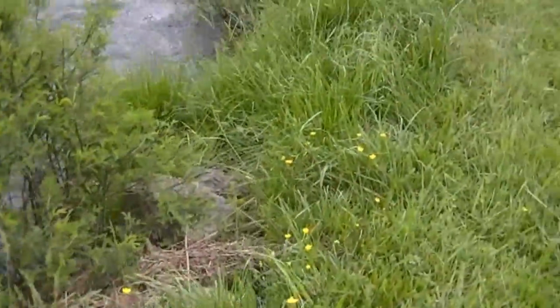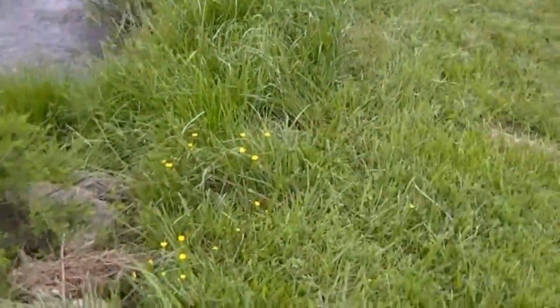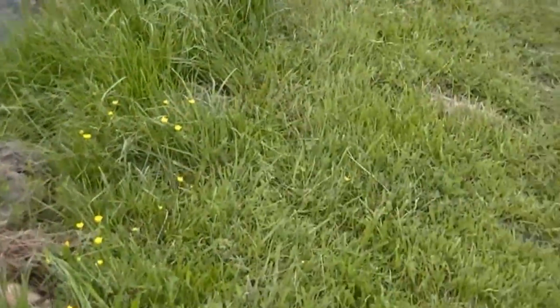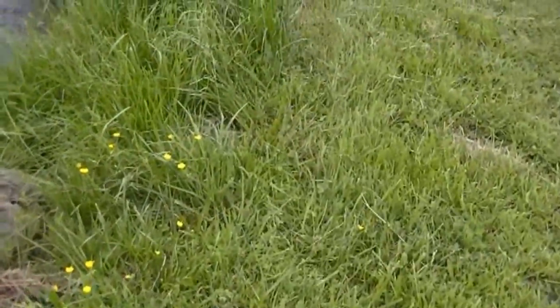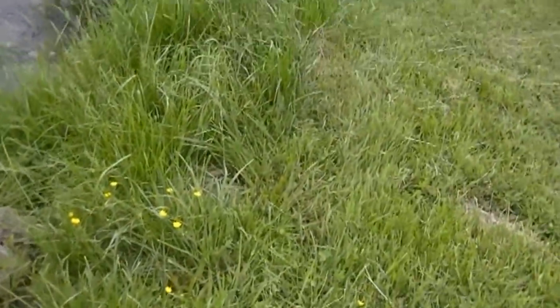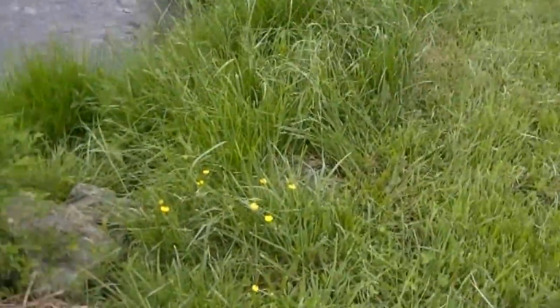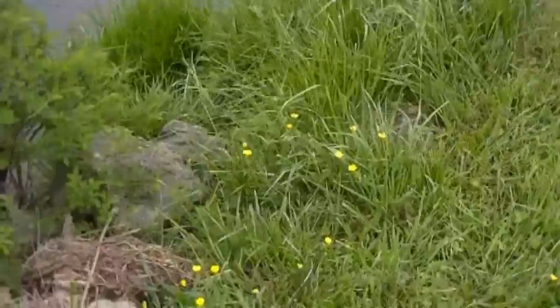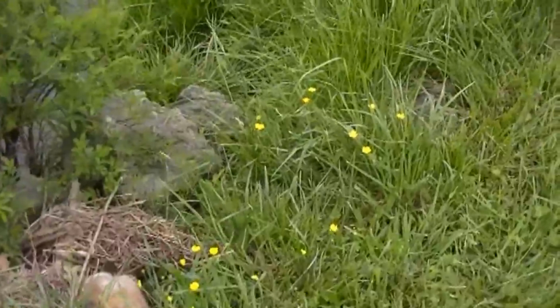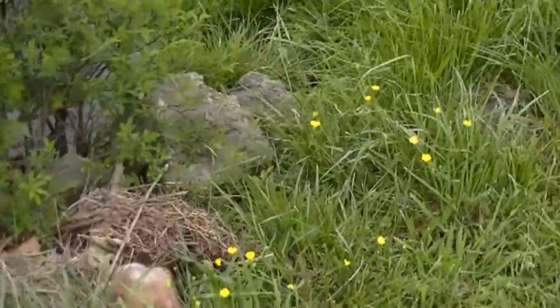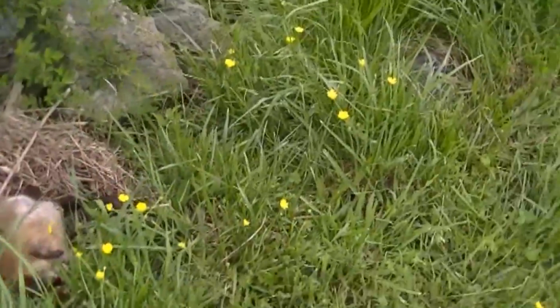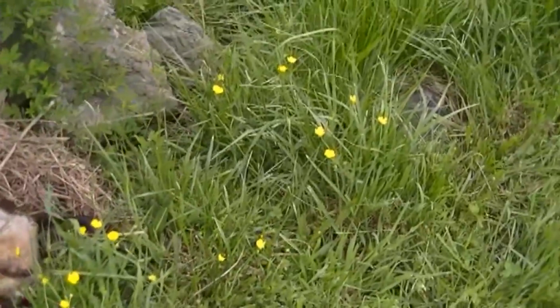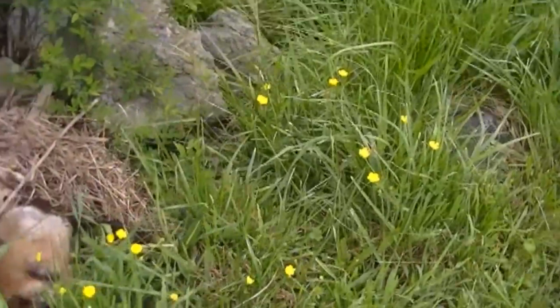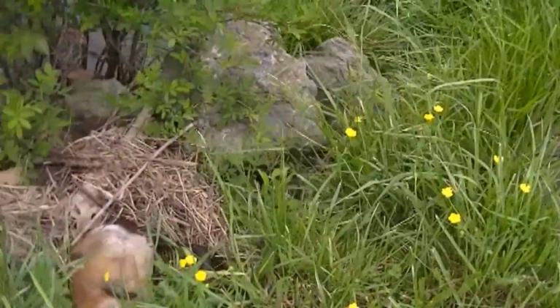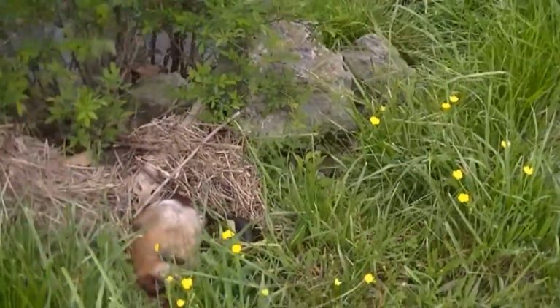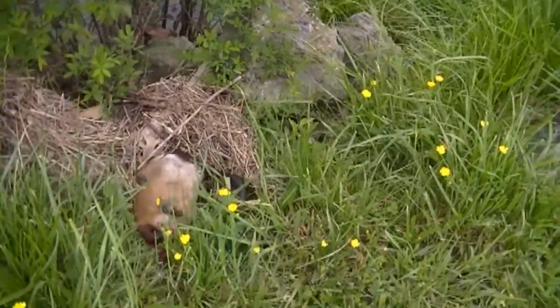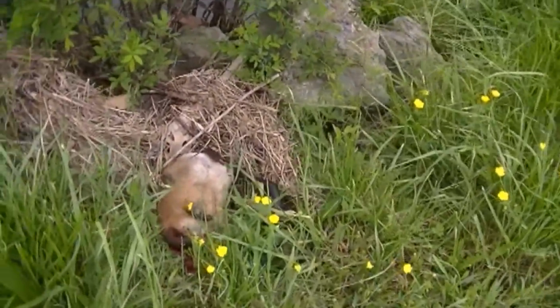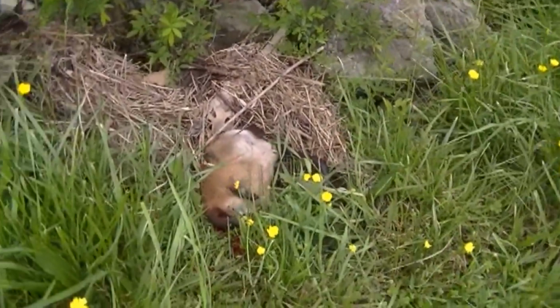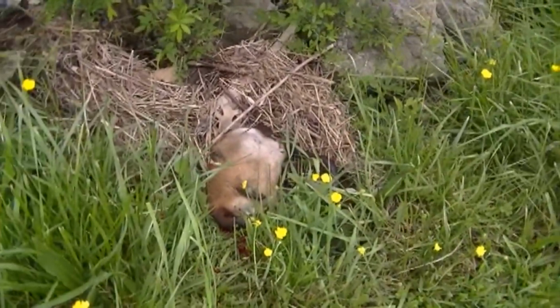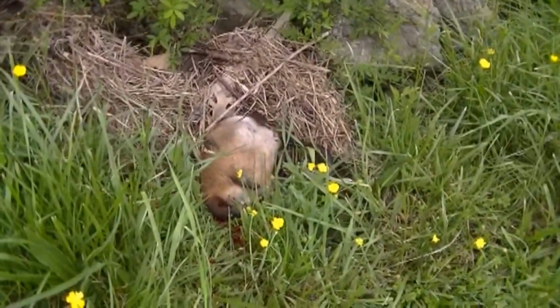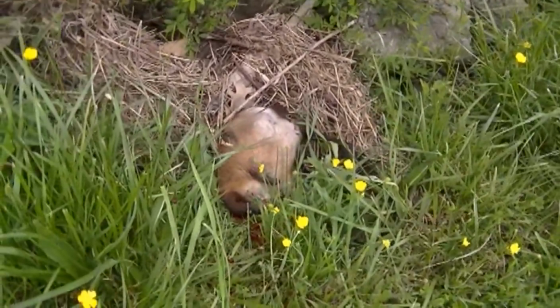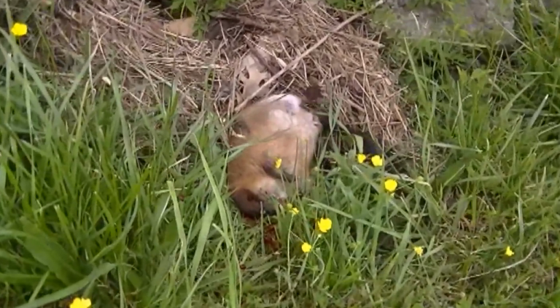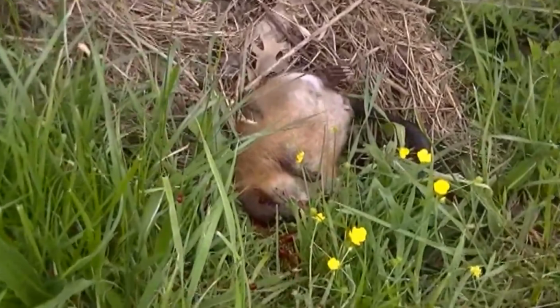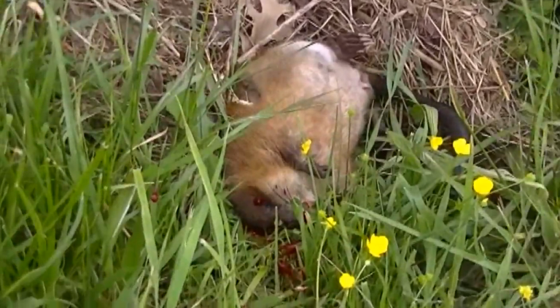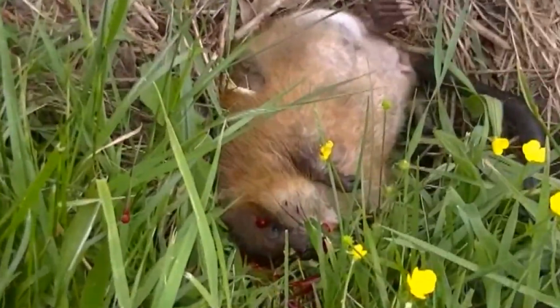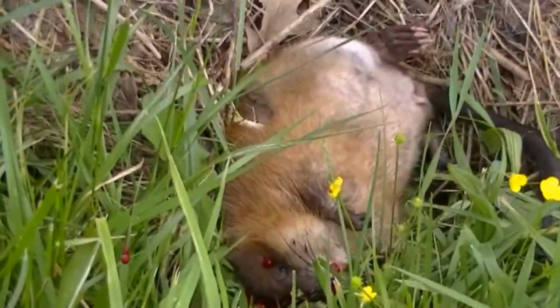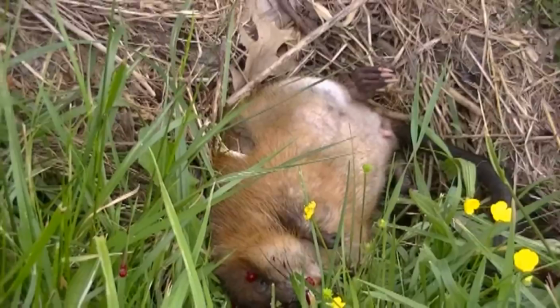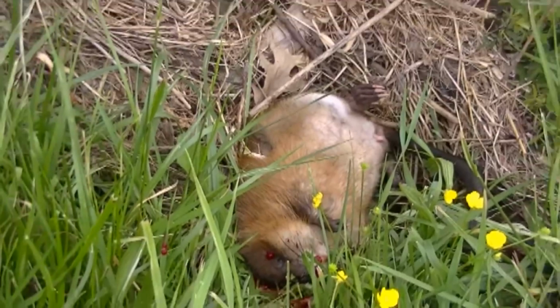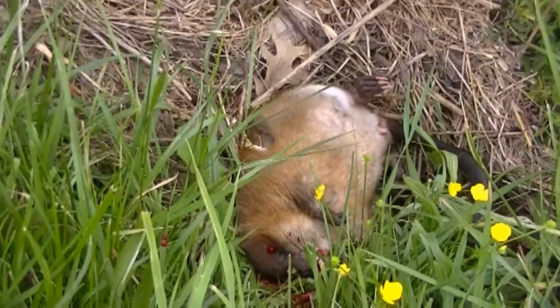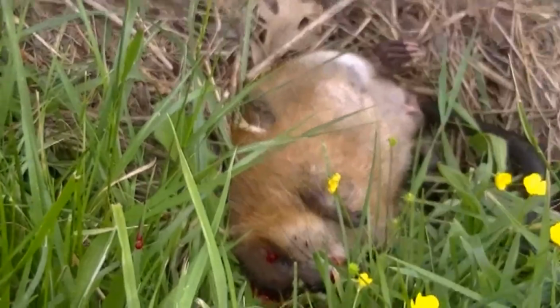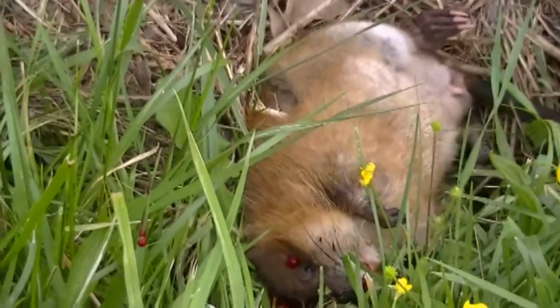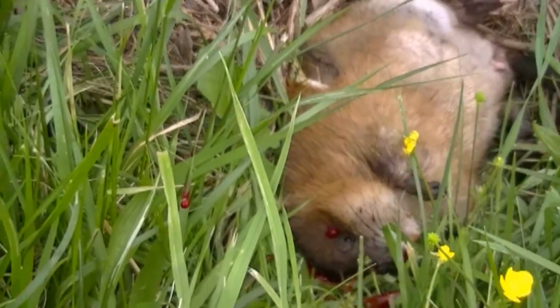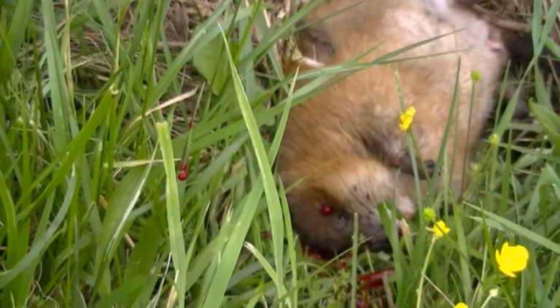Okay, here he is right here. There he is — 60 yards. Muskrat.